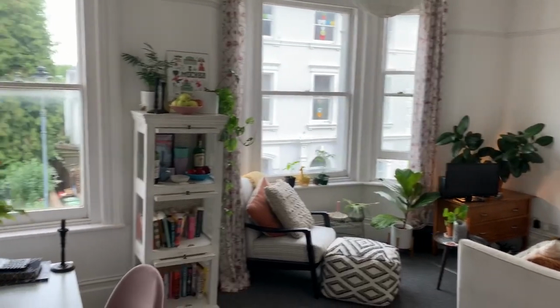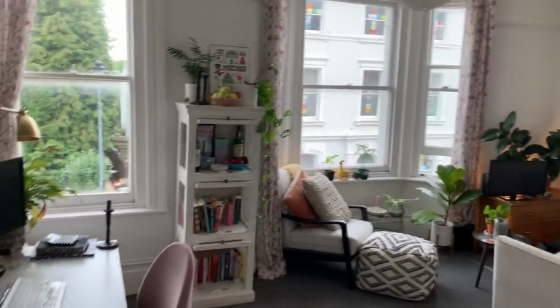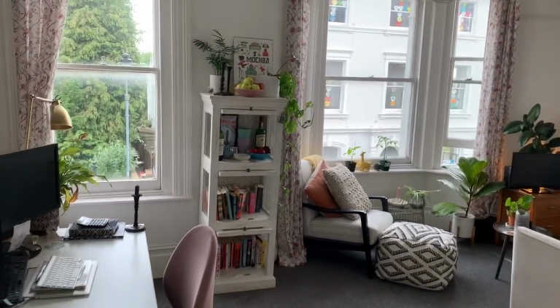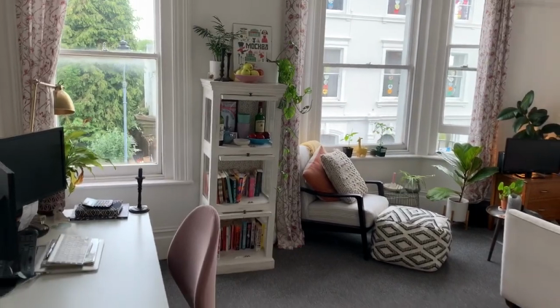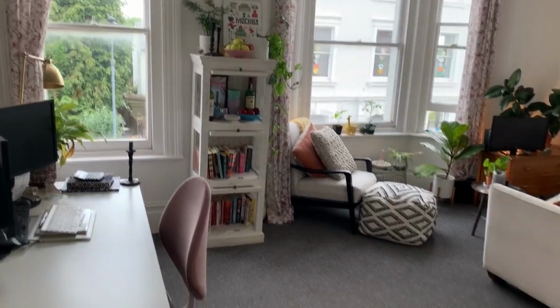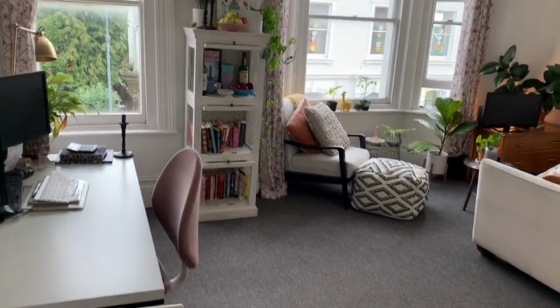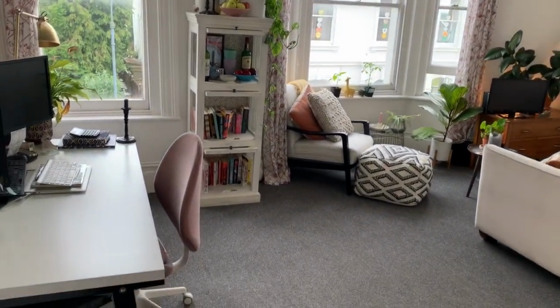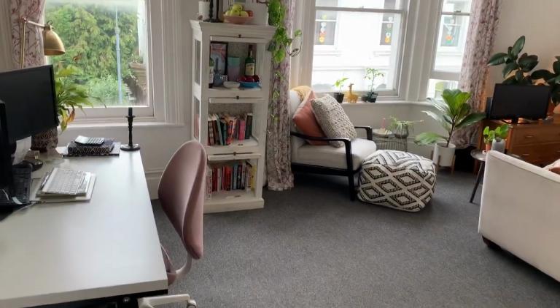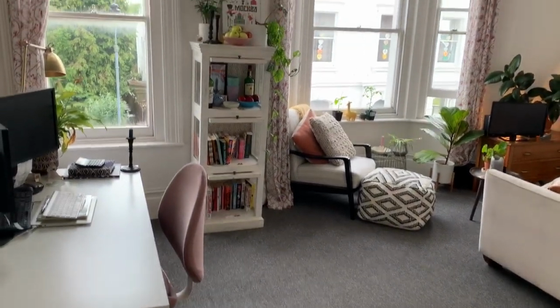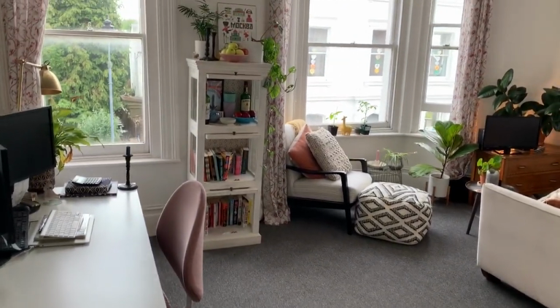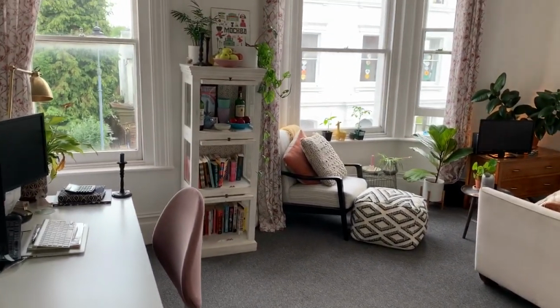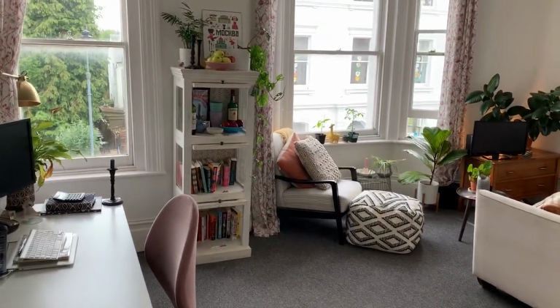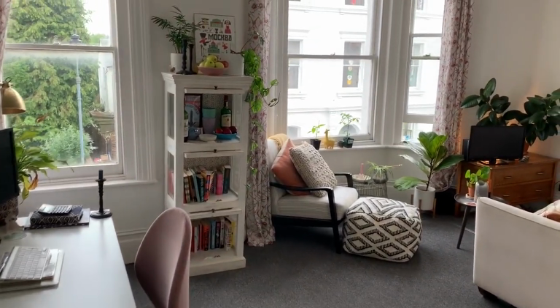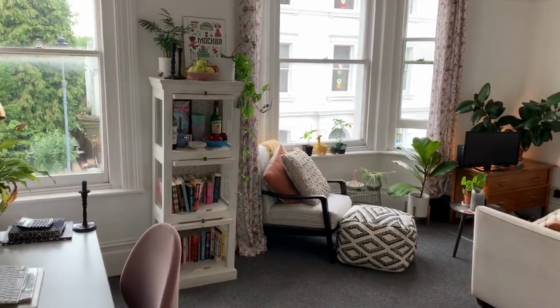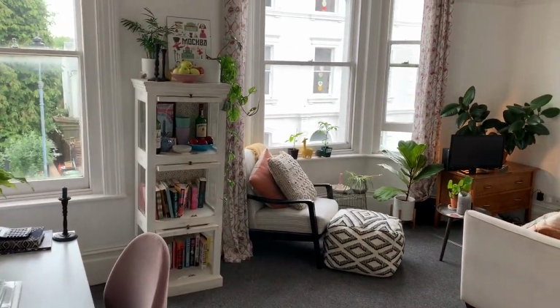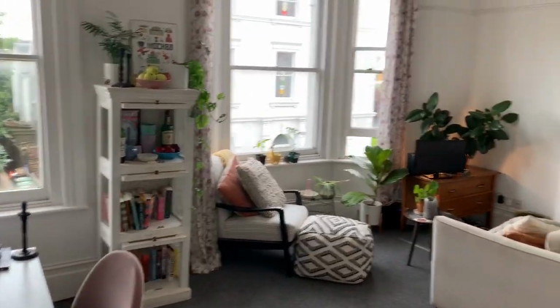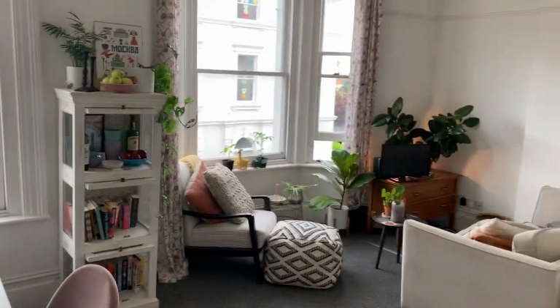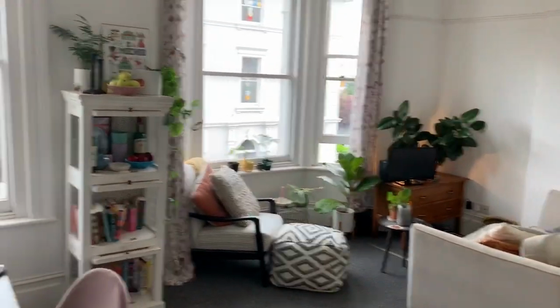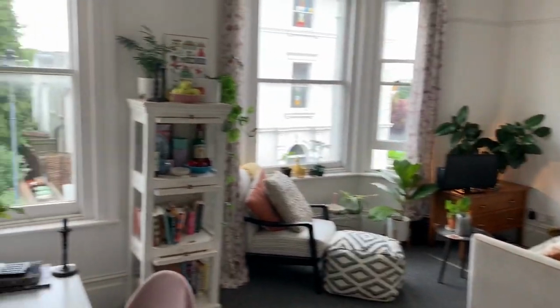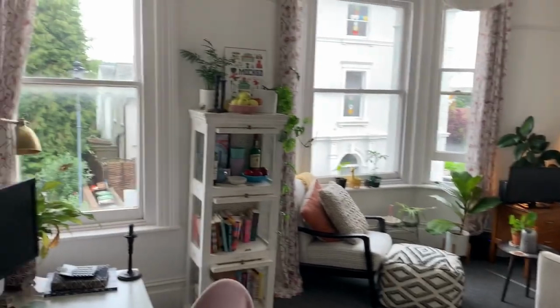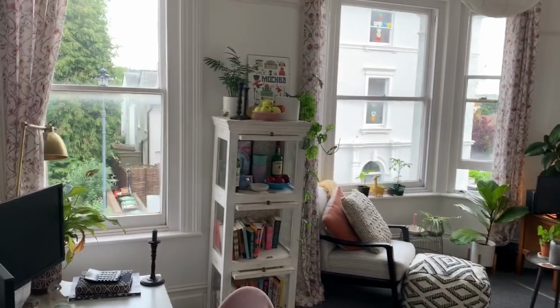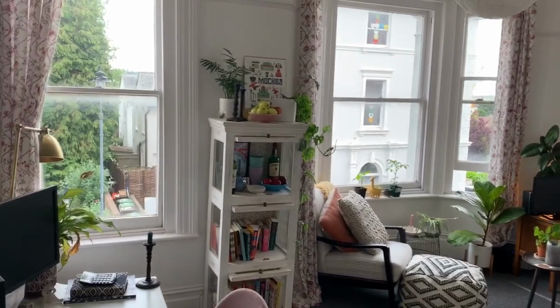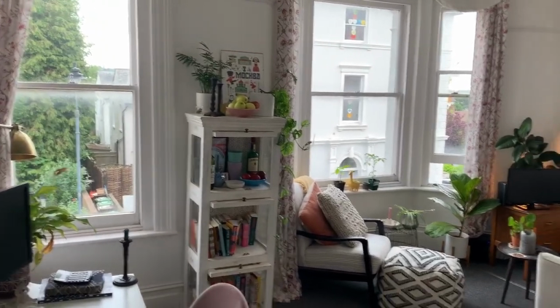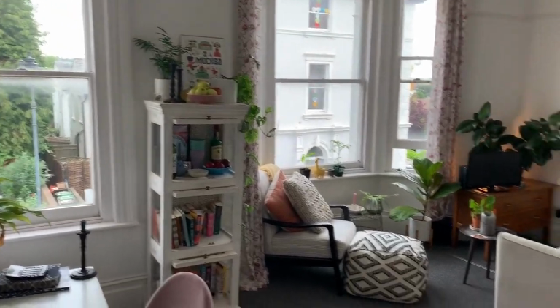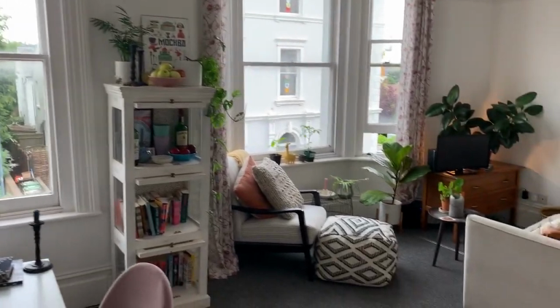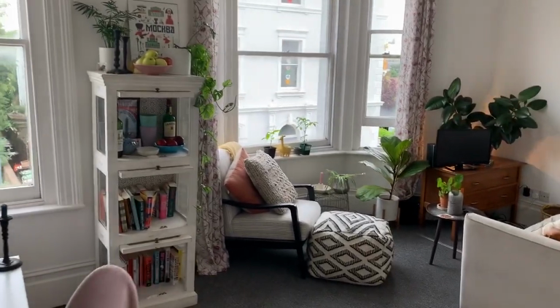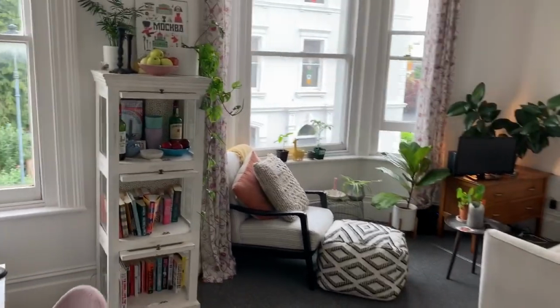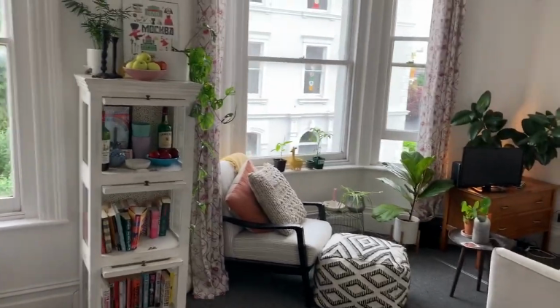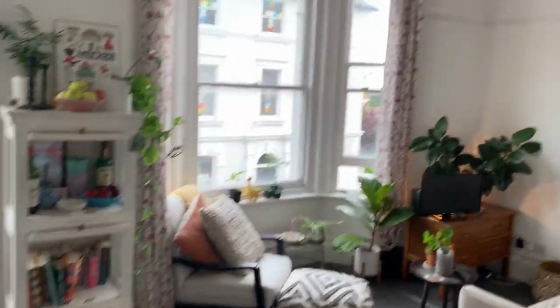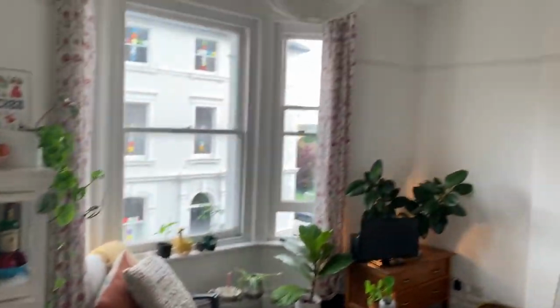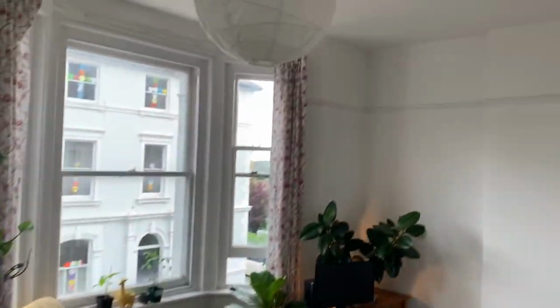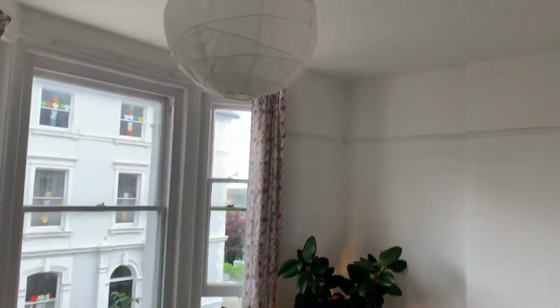This is the living space. It's an L-shaped living space with a bay window and a second window. Lovely high ceilings.